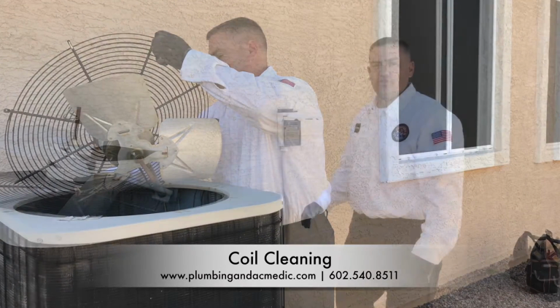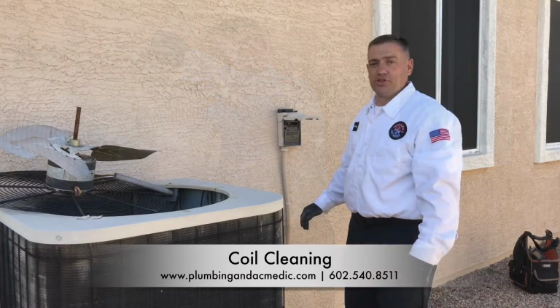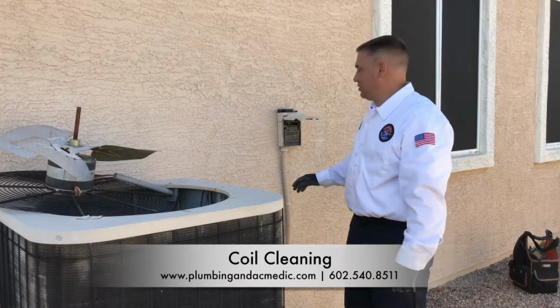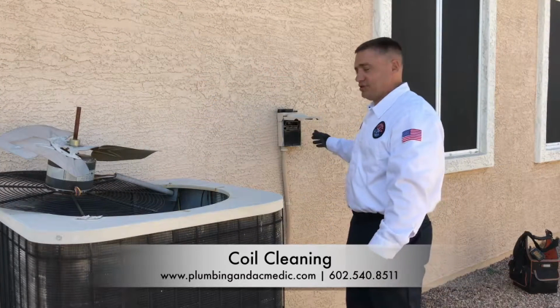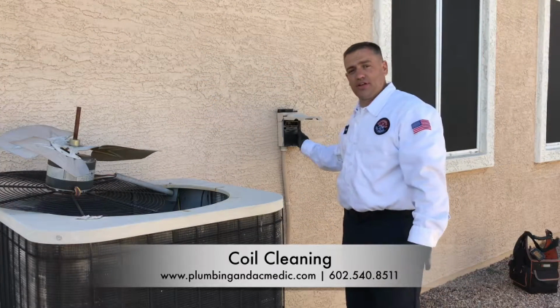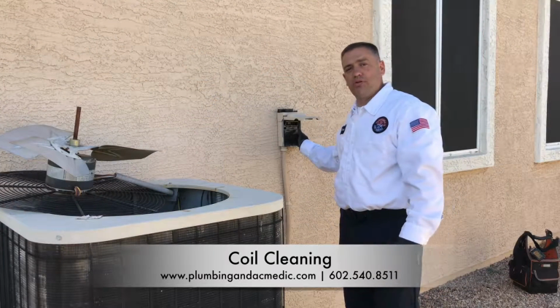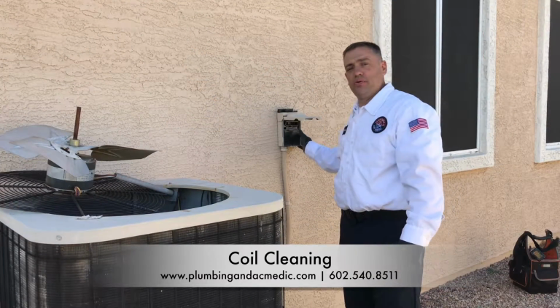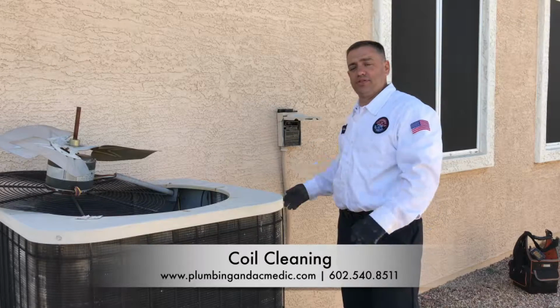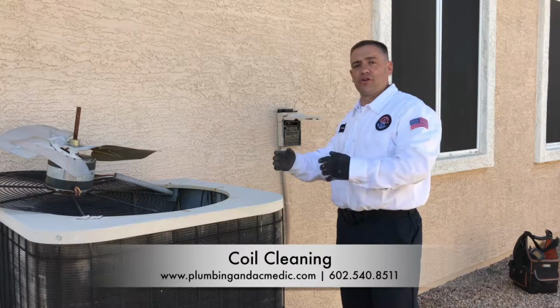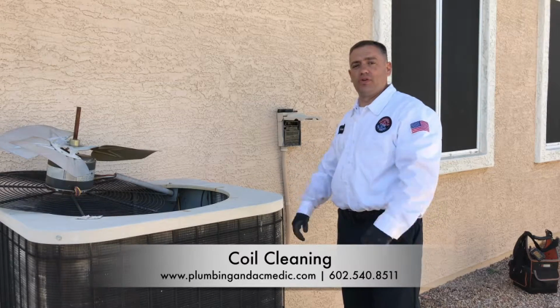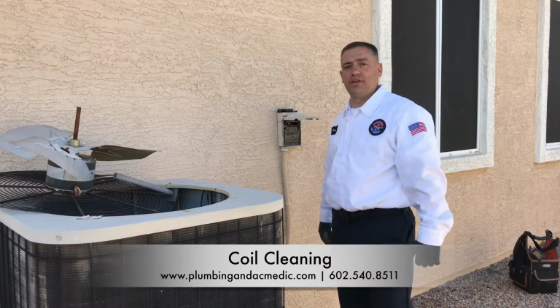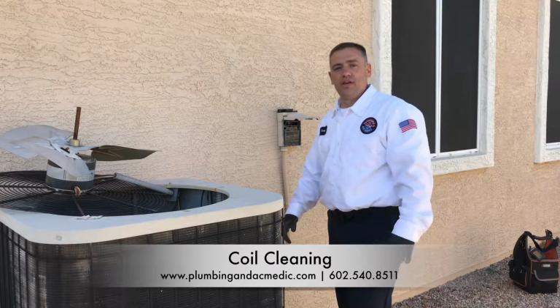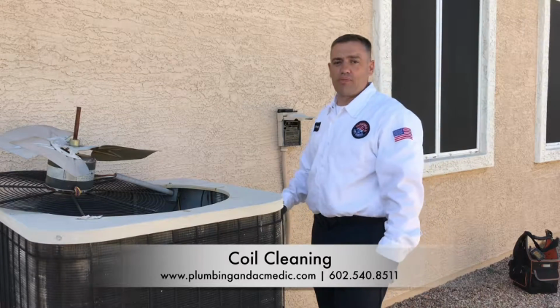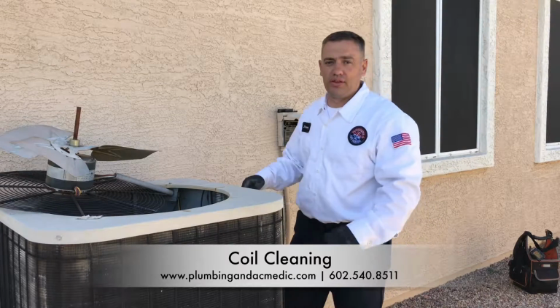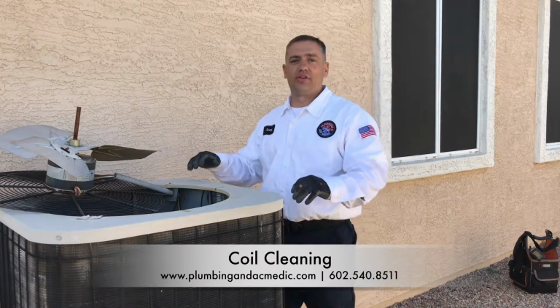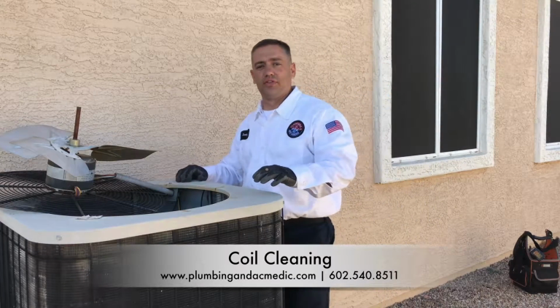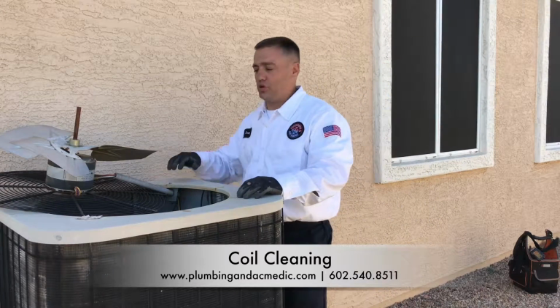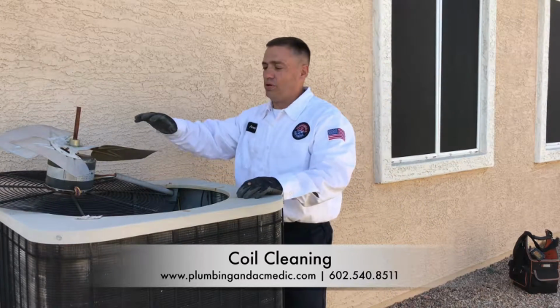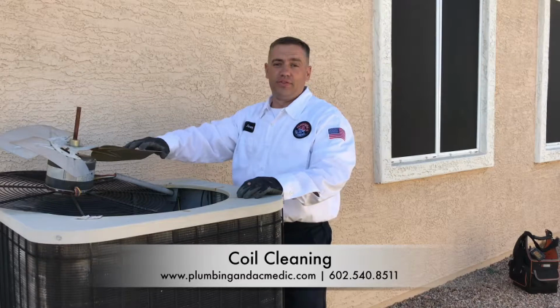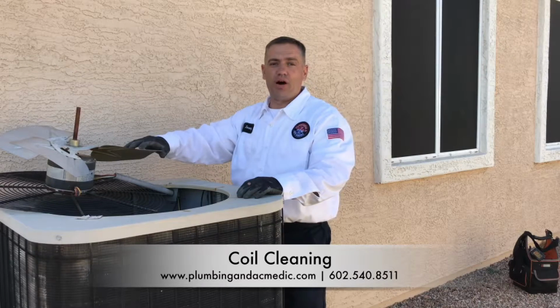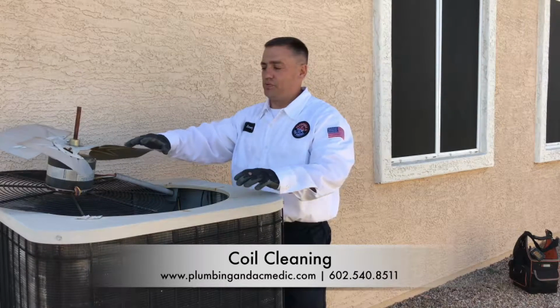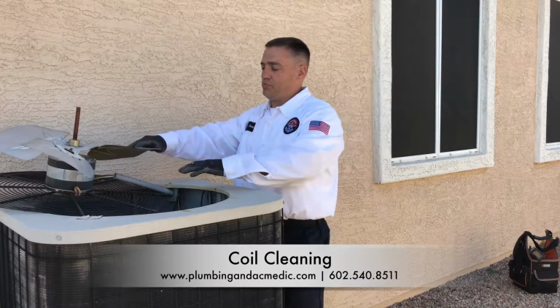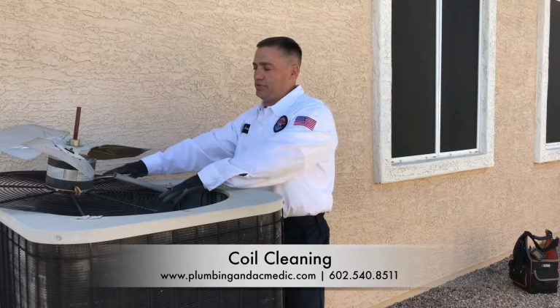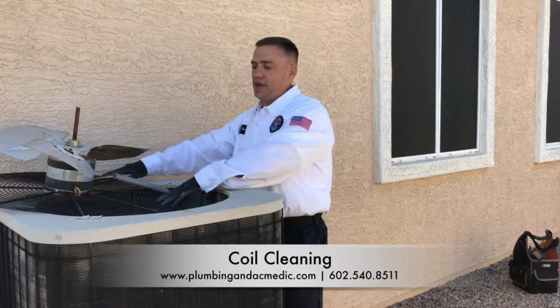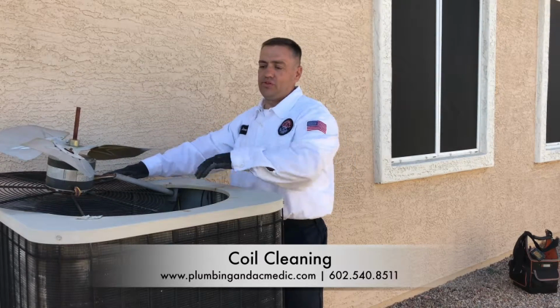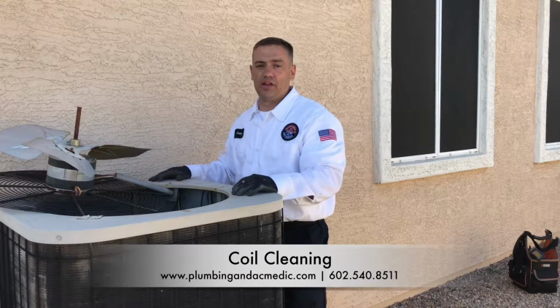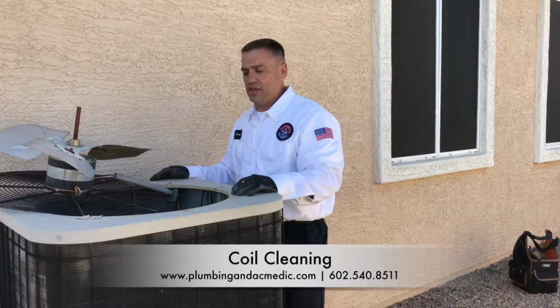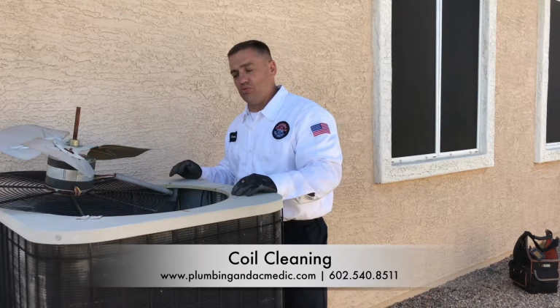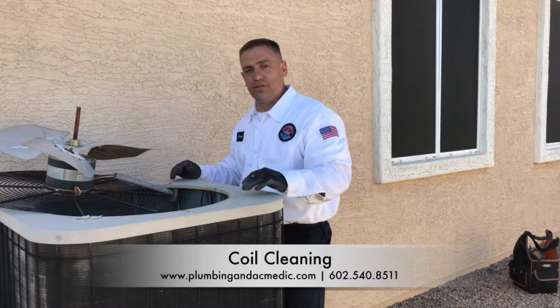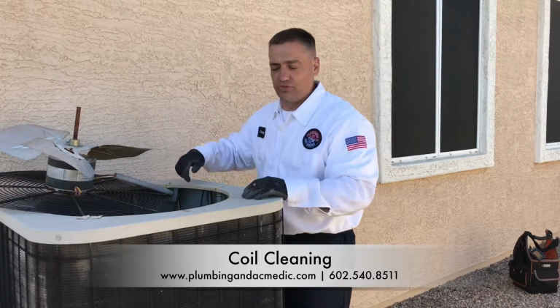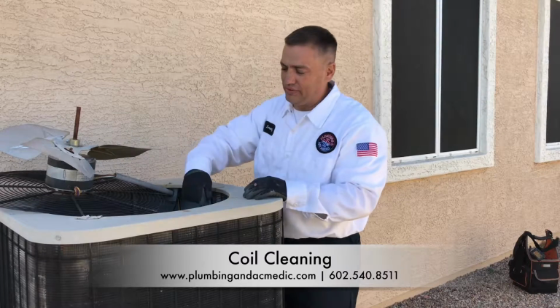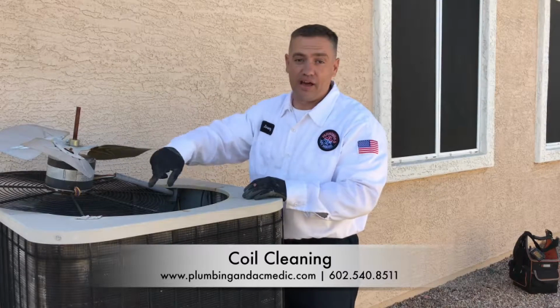First thing you want to do is make sure you disconnect the power, so the system doesn't come on while you're cleaning. The proper way to clean your condenser system would be to pull the top off. We've removed this fan, turned it upside down, and you want to clean the coils from inside out.